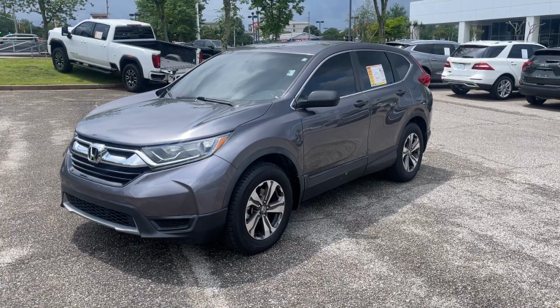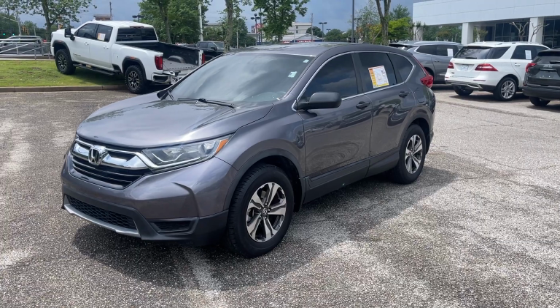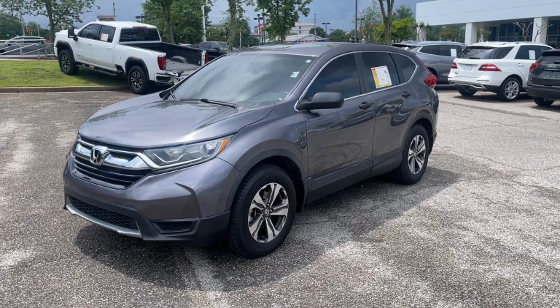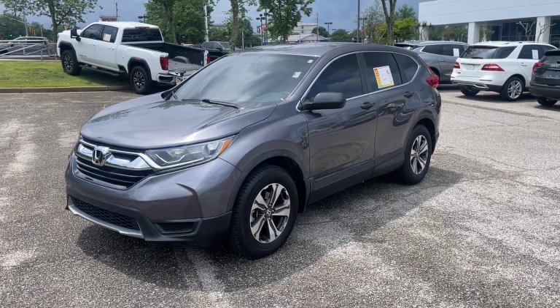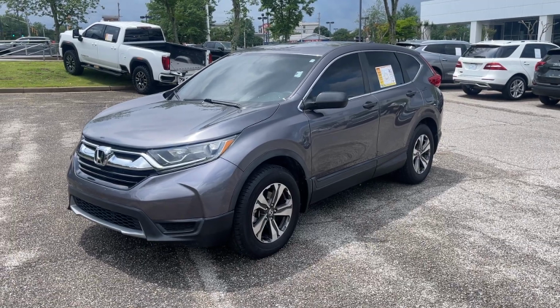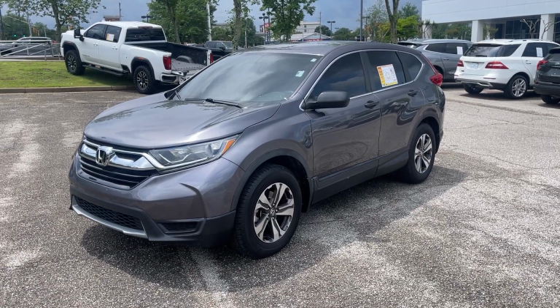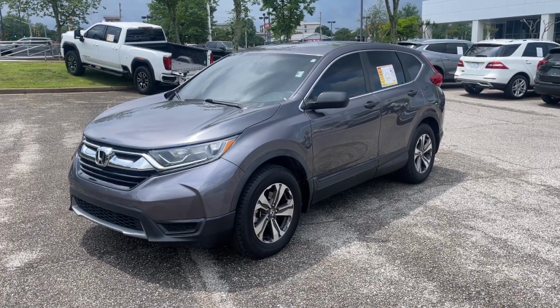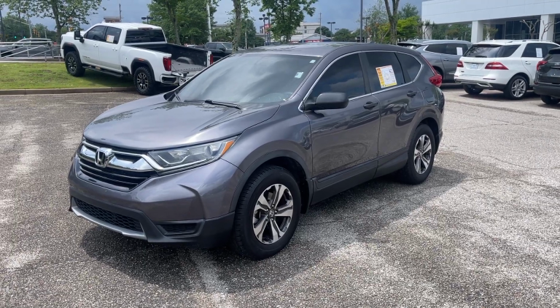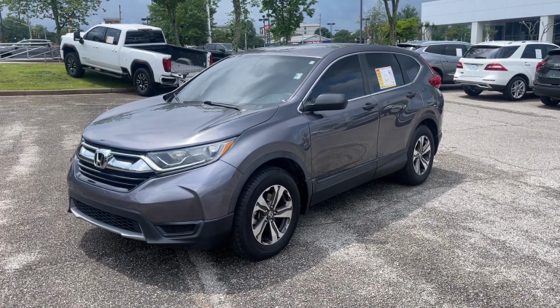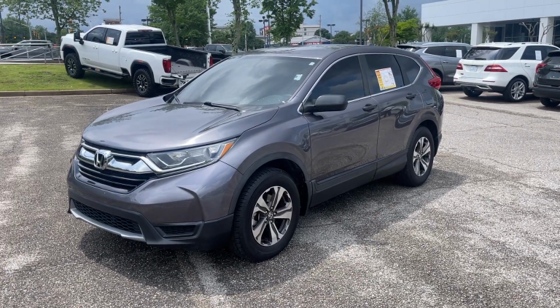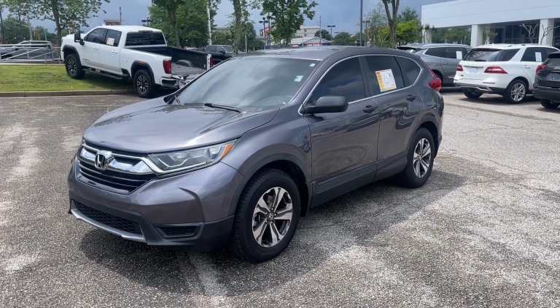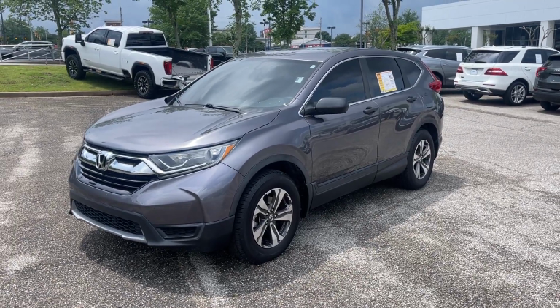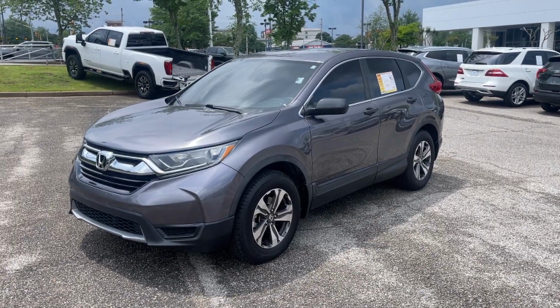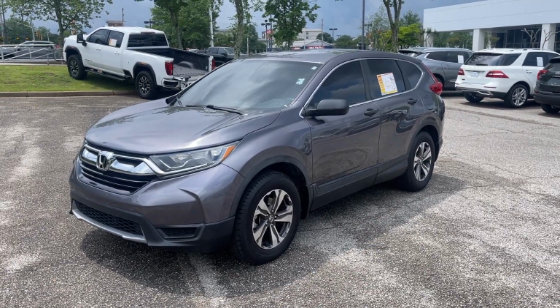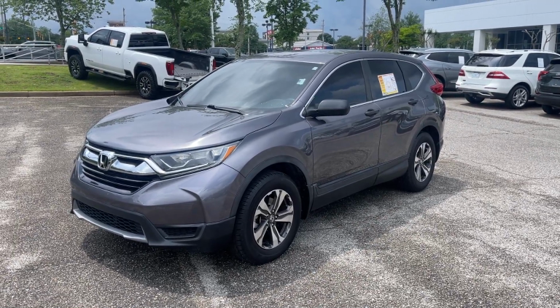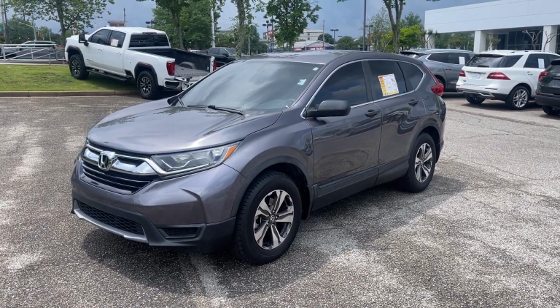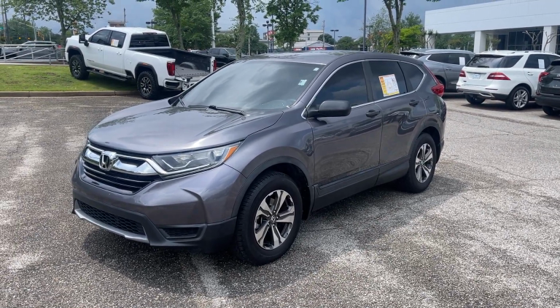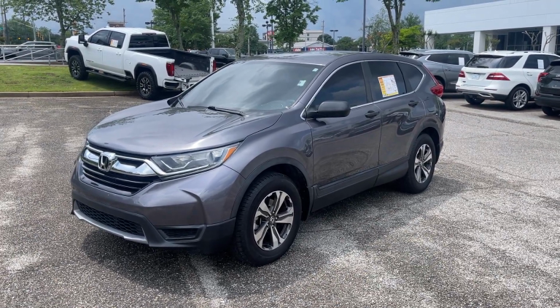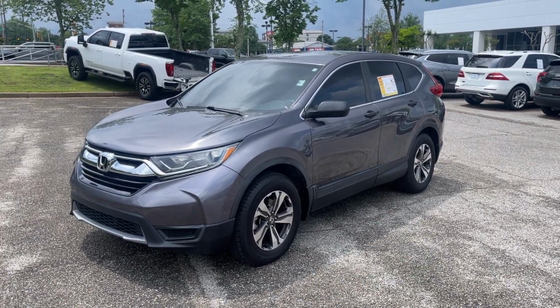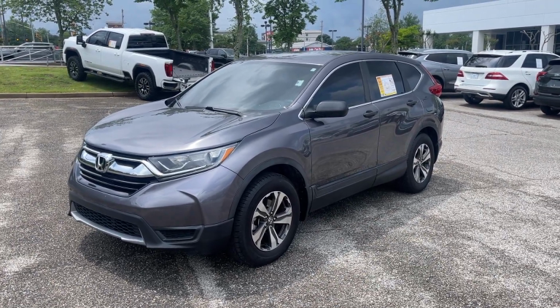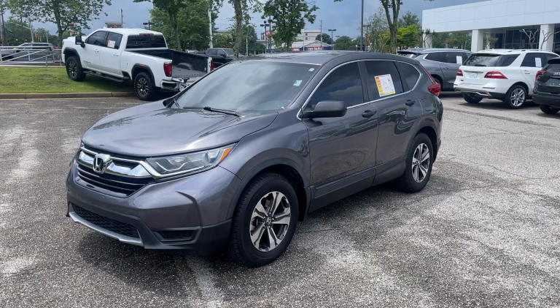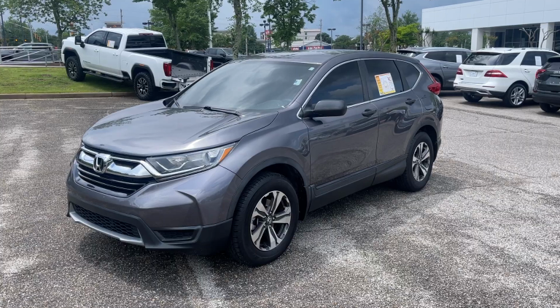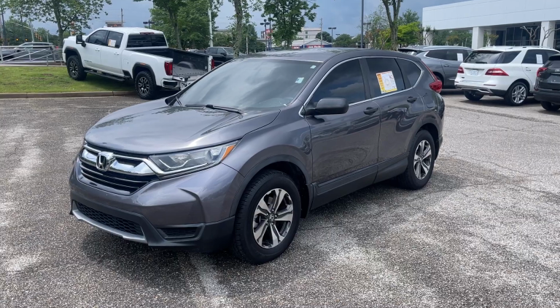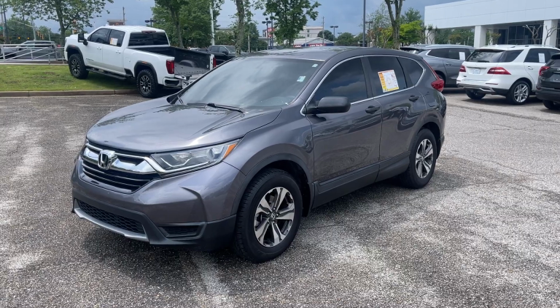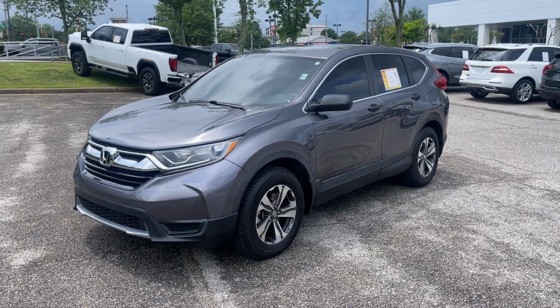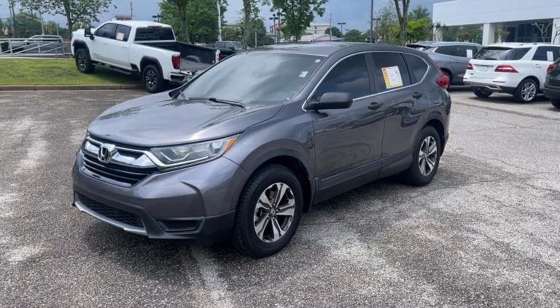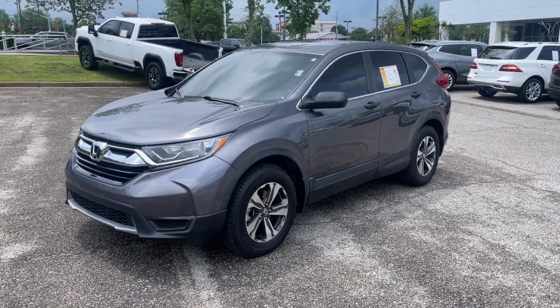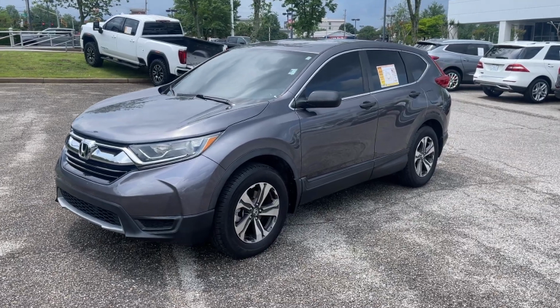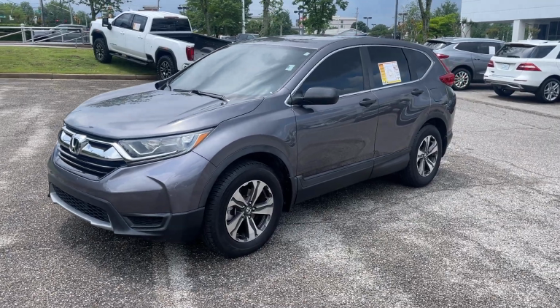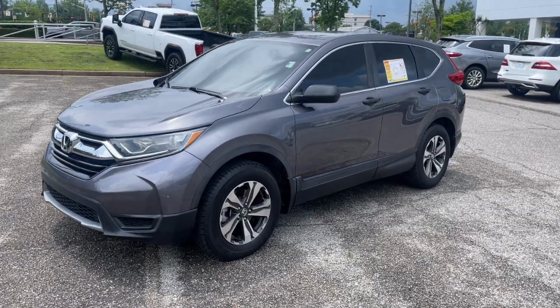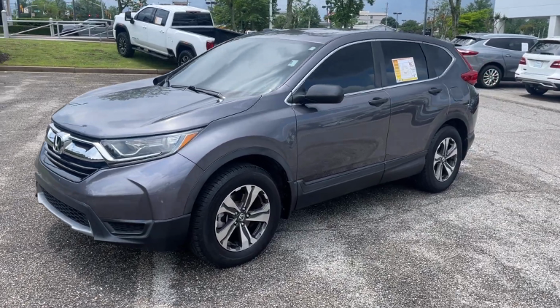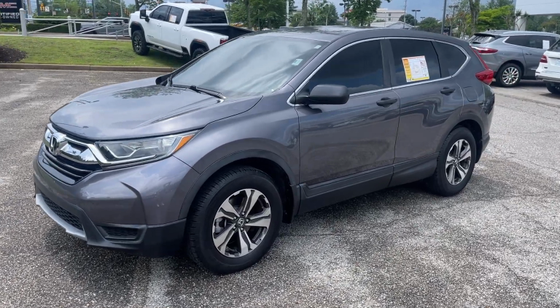Check this out, folks. This here's a 2018 Honda CR-V. This is the all-wheel drive, folks.